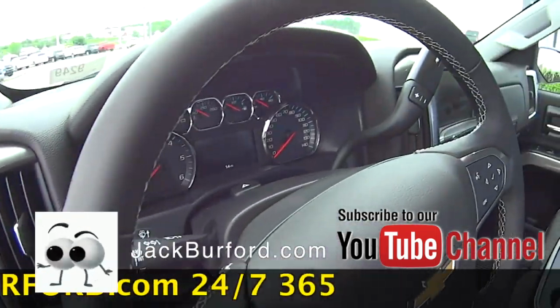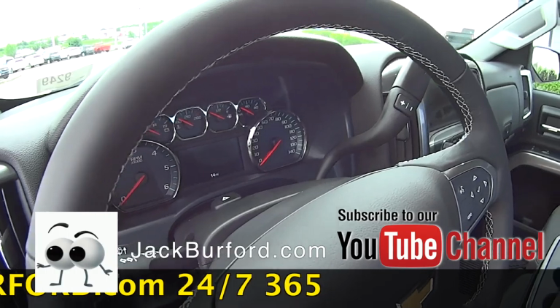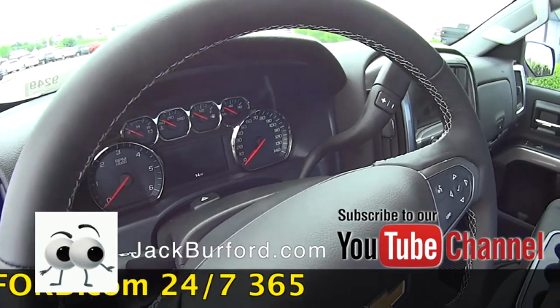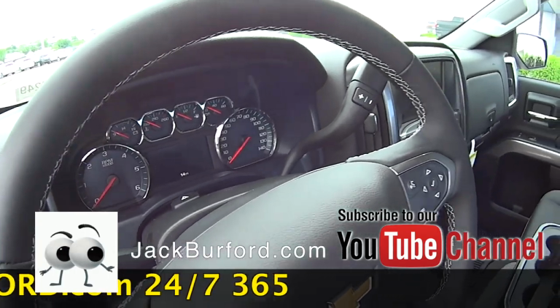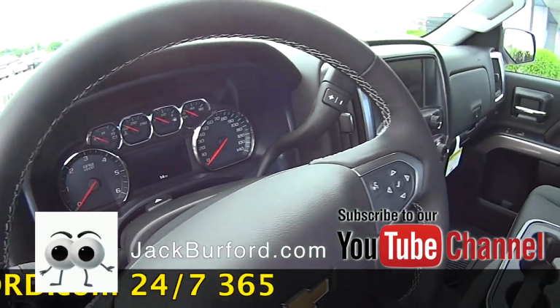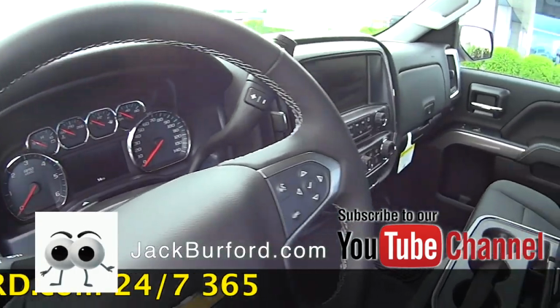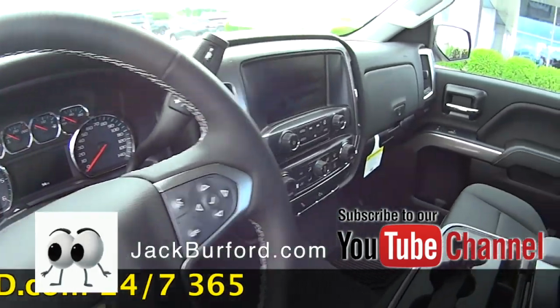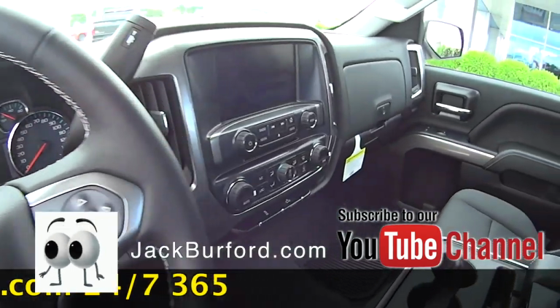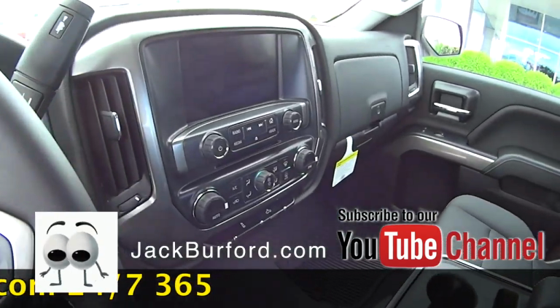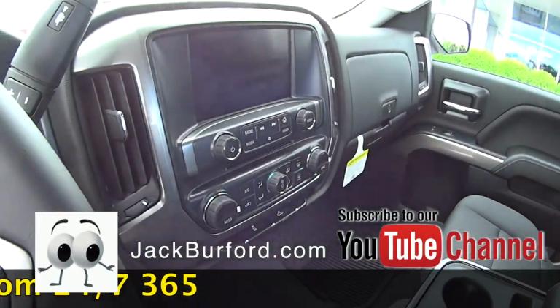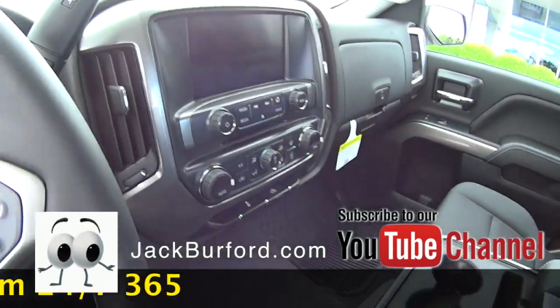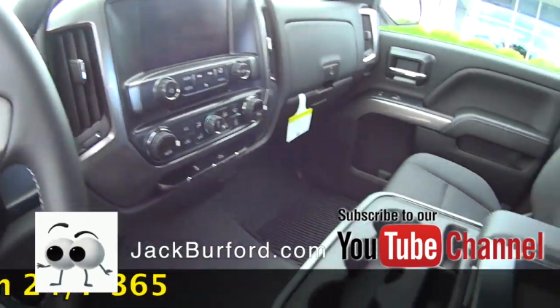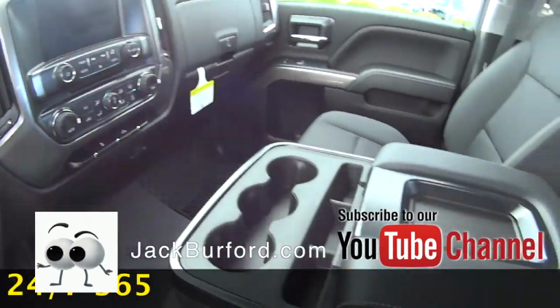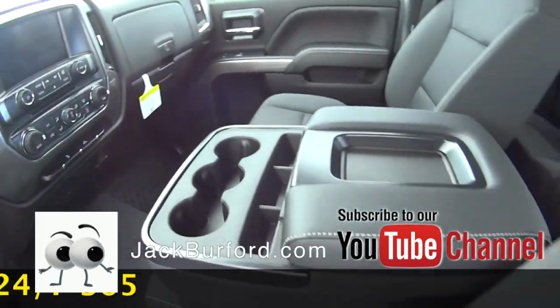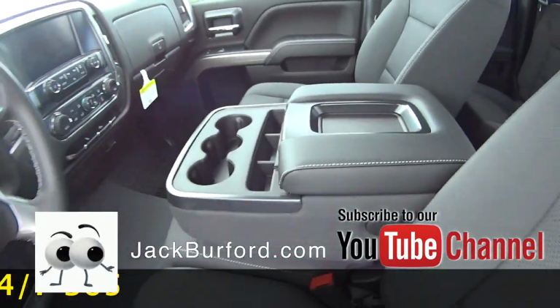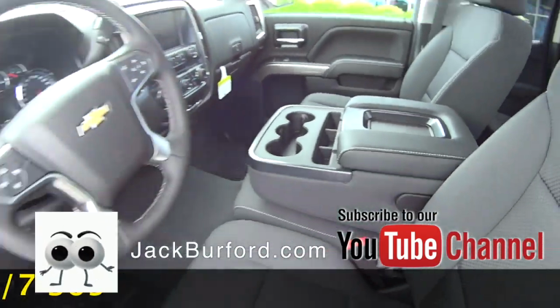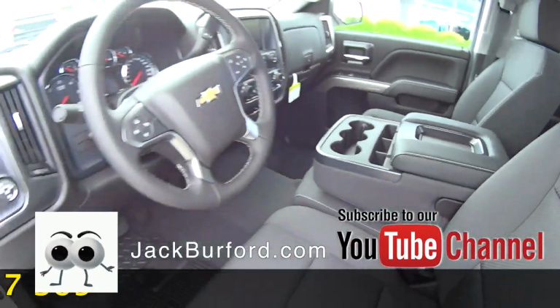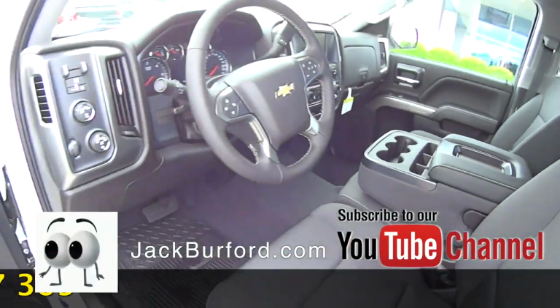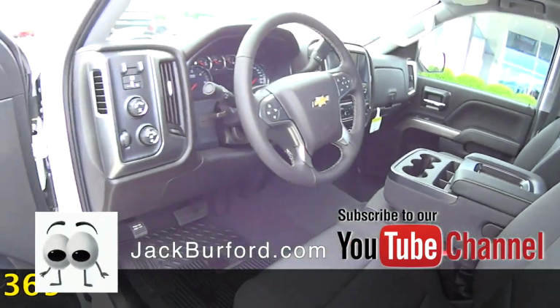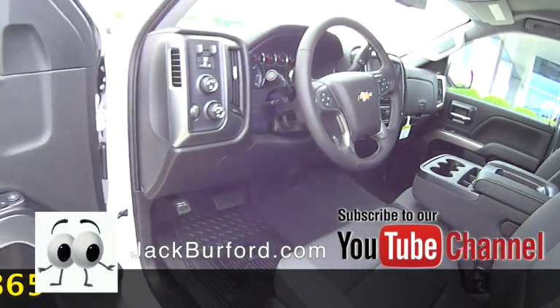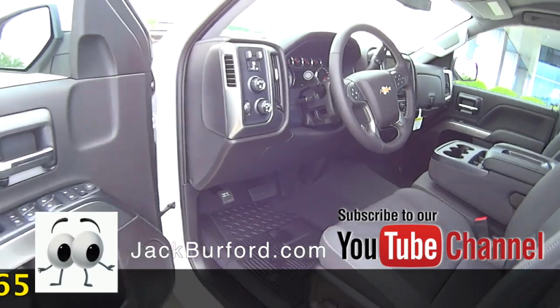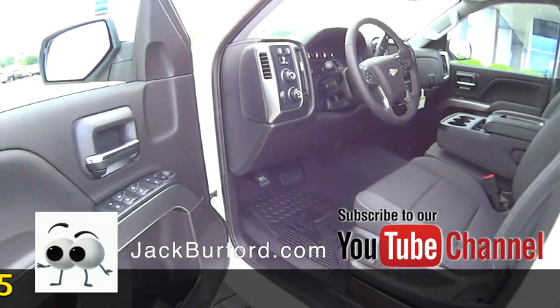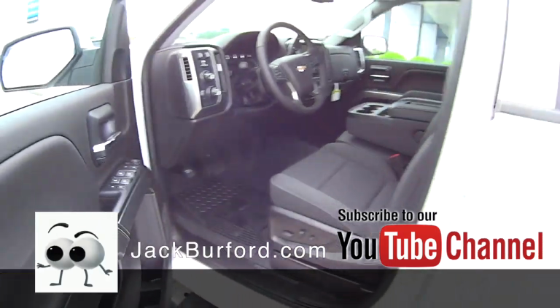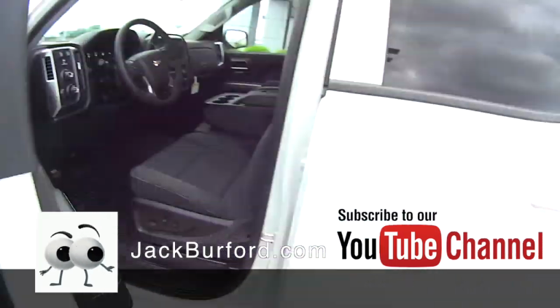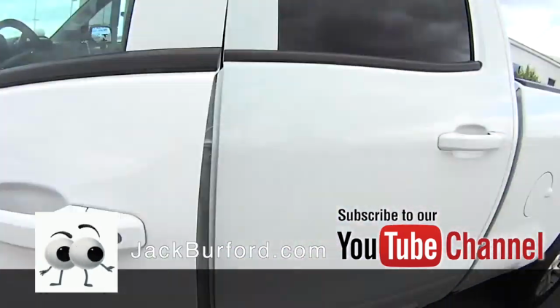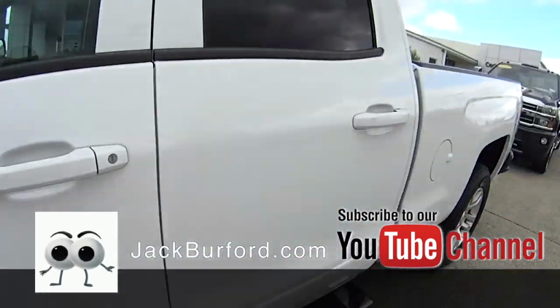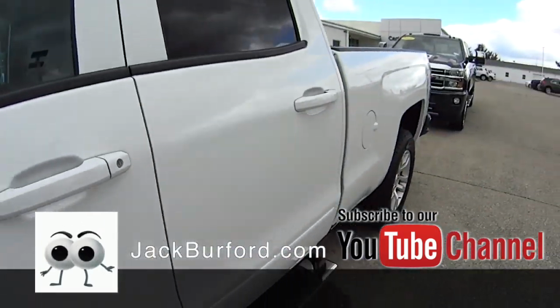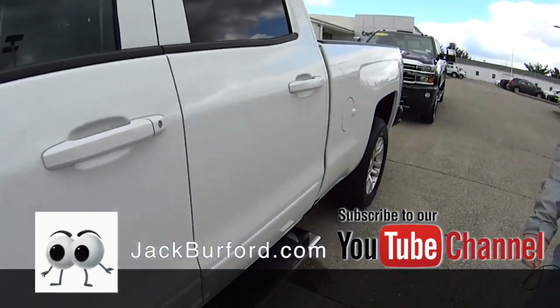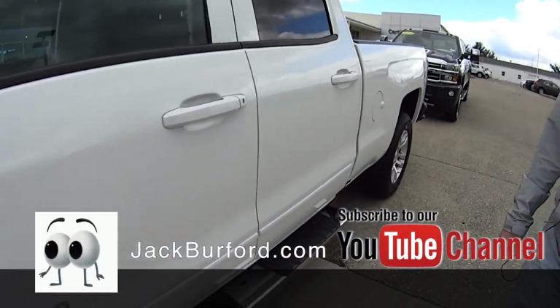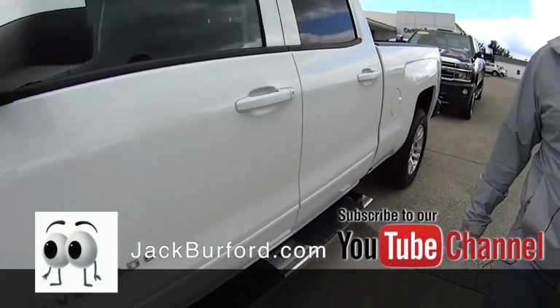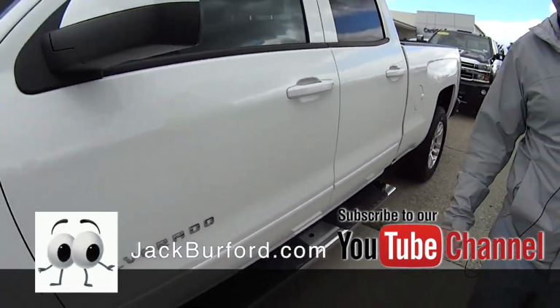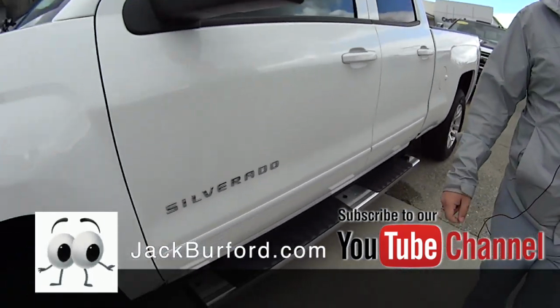Integrated trailer controller, four-wheel drive, cruise control, Bluetooth on the steering wheel — just awesome features on this truck.